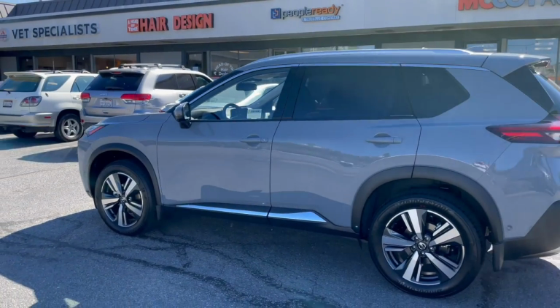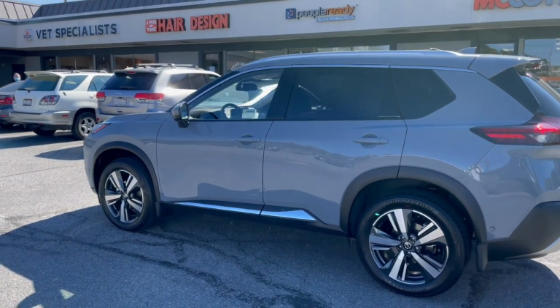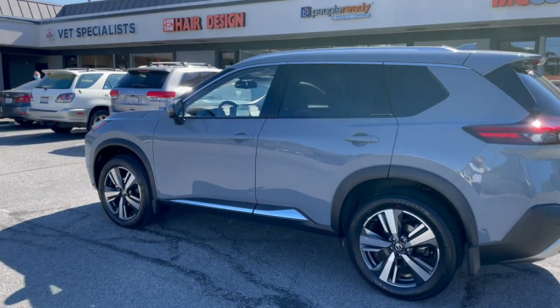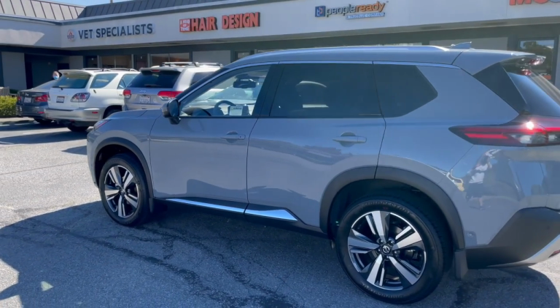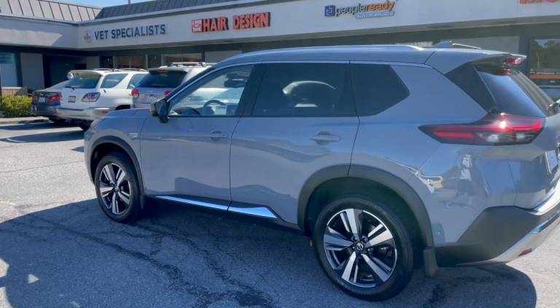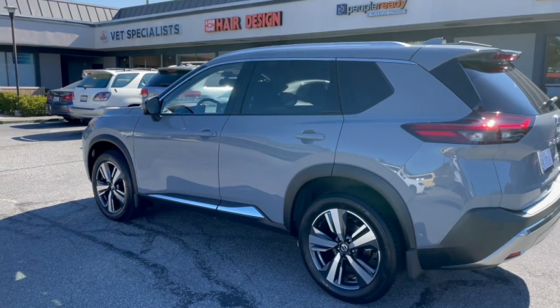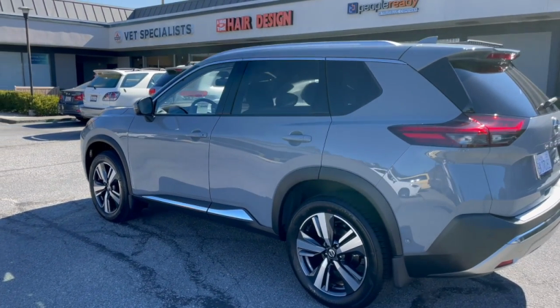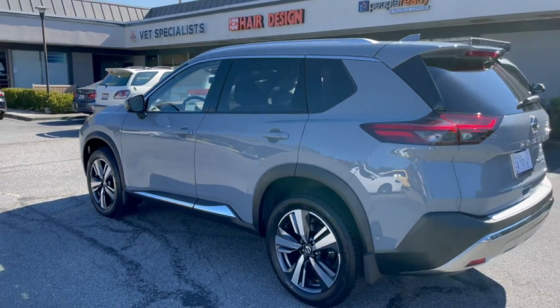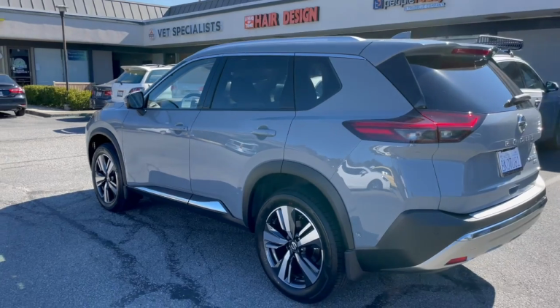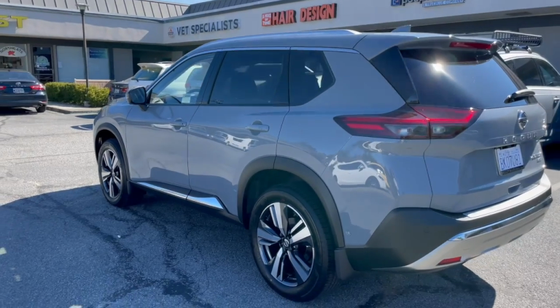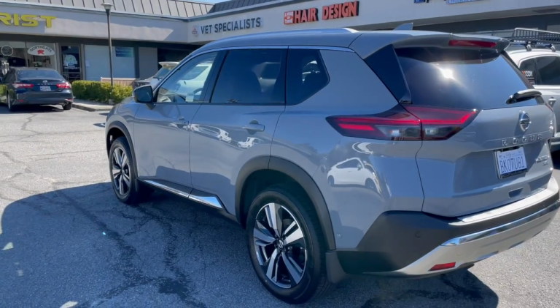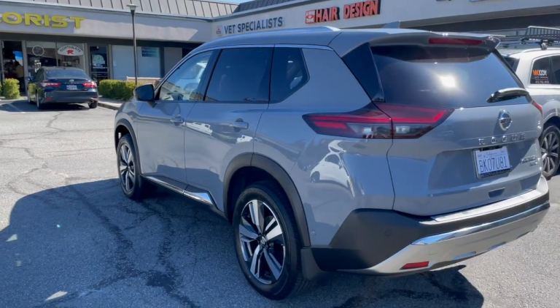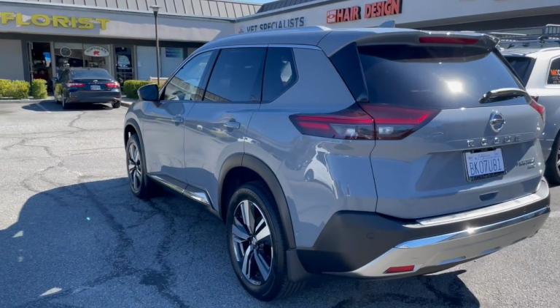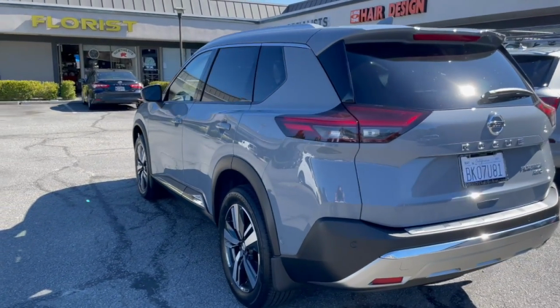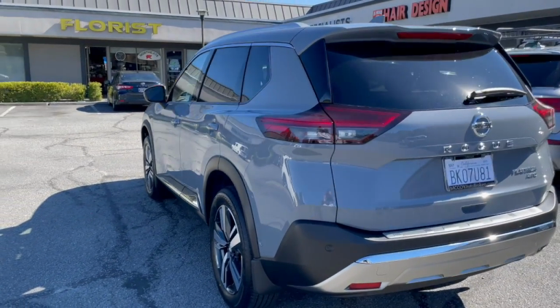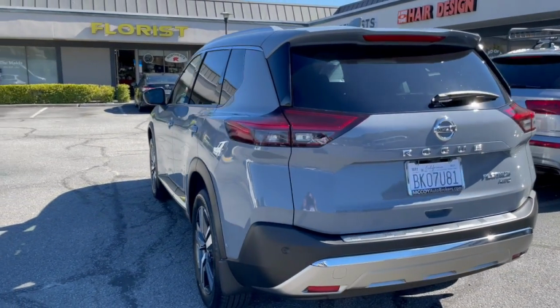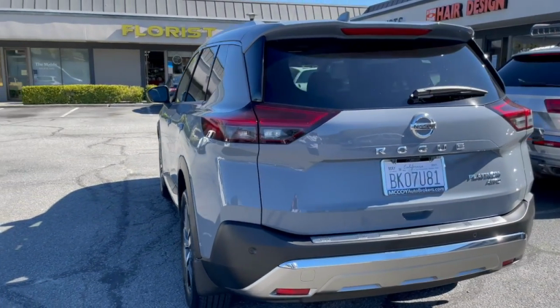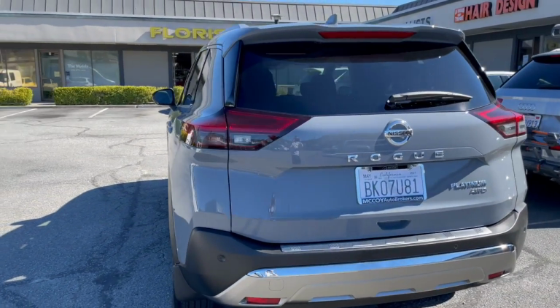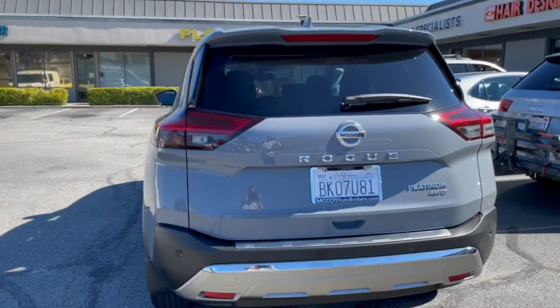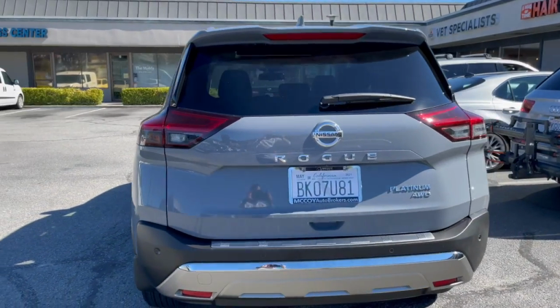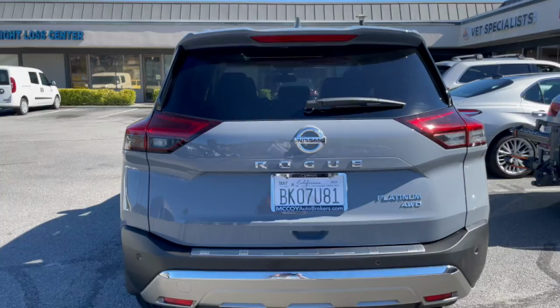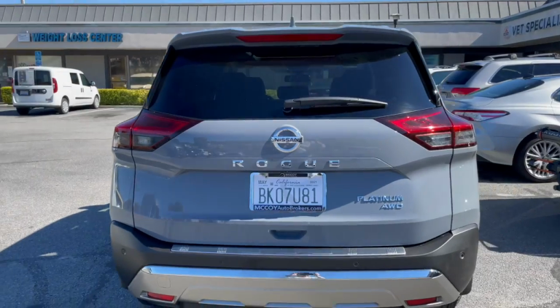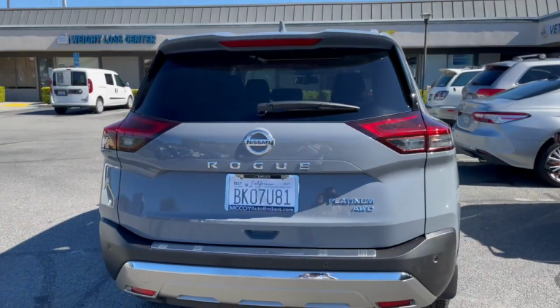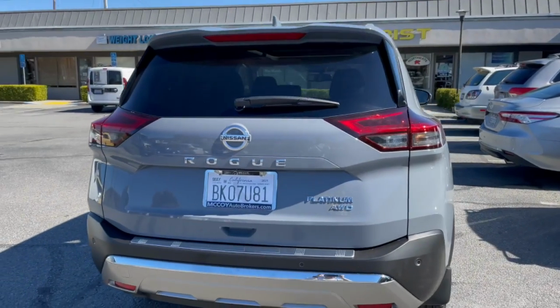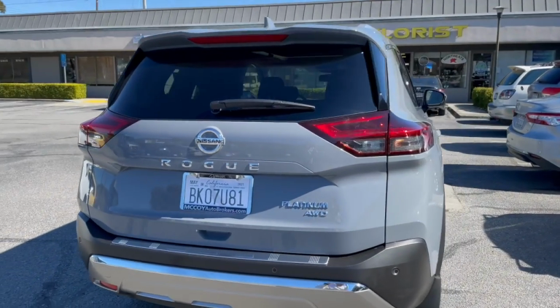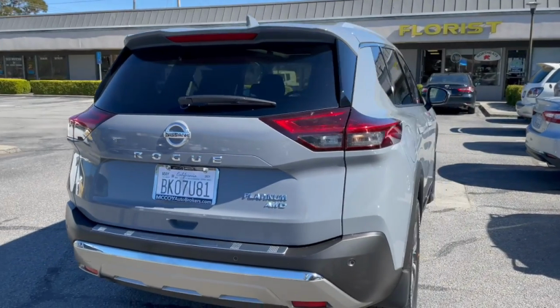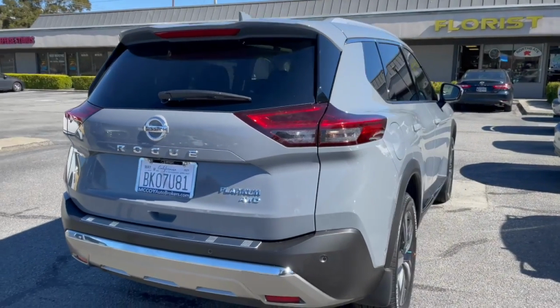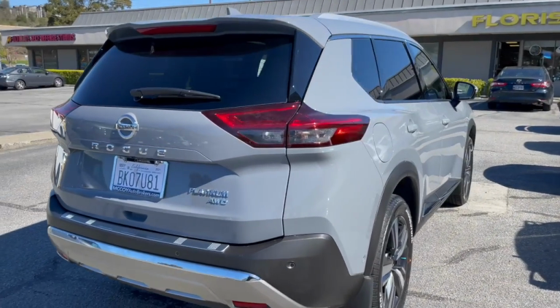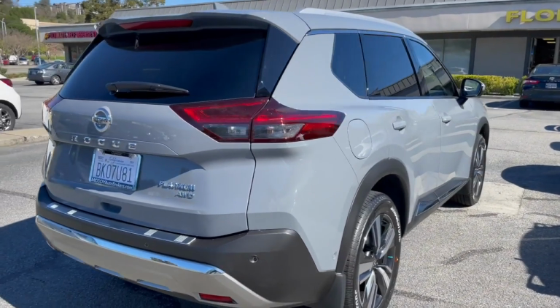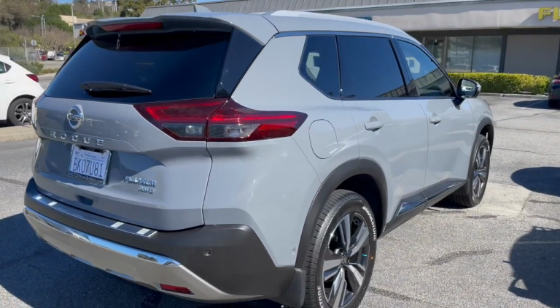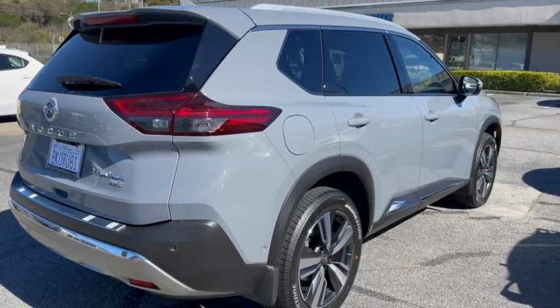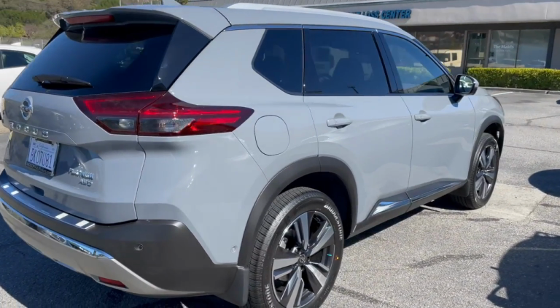If you haven't already, subscribe to our channel — McCoy Auto Brokers on YouTube. You can also follow us on Facebook, like our page on Instagram, and read why we're Marin County's number one auto broker on Yelp. We look forward to connecting with you.